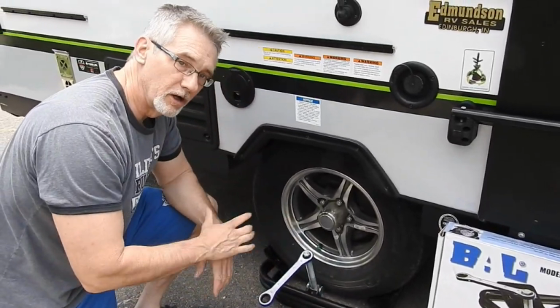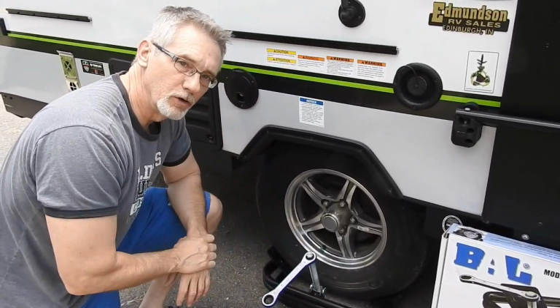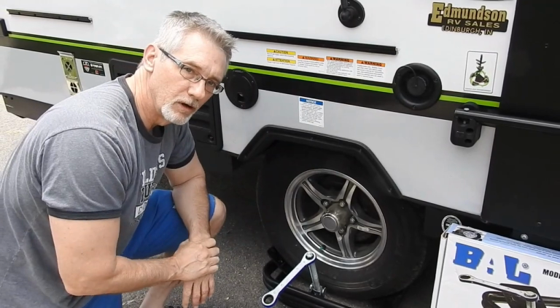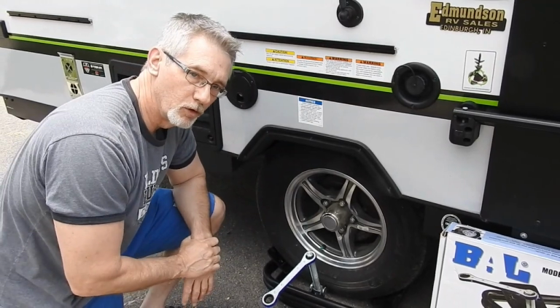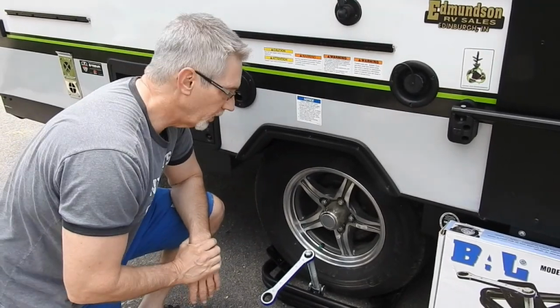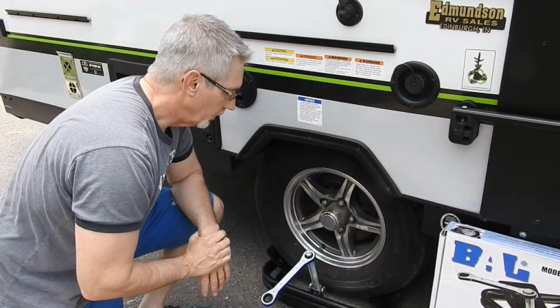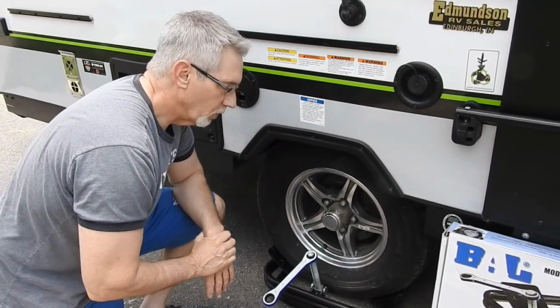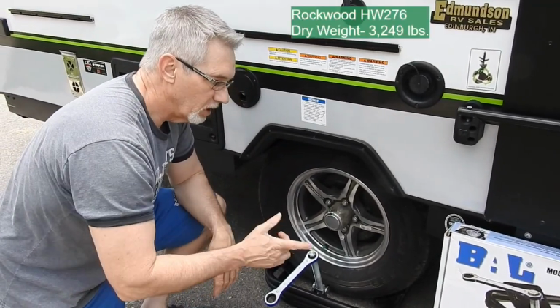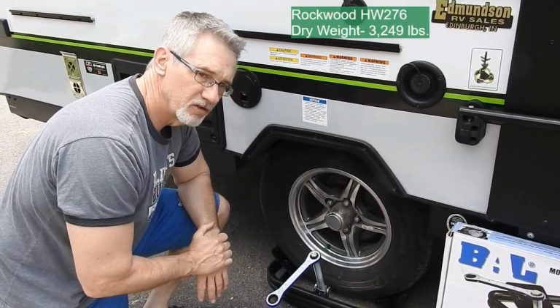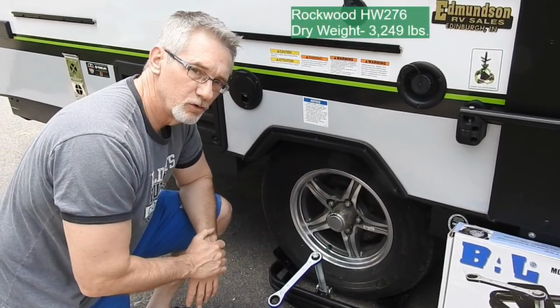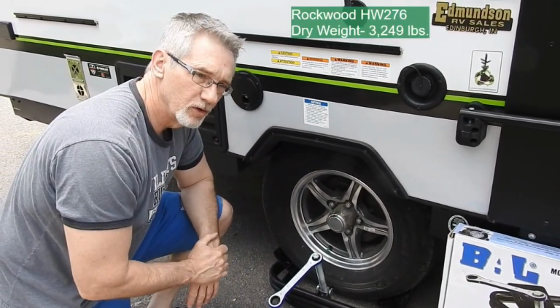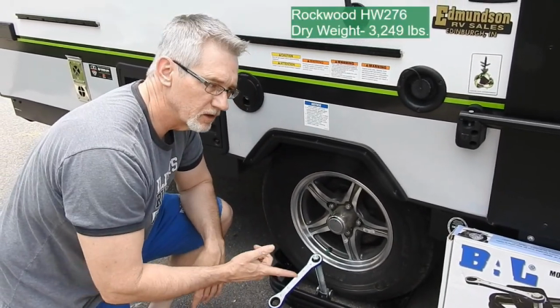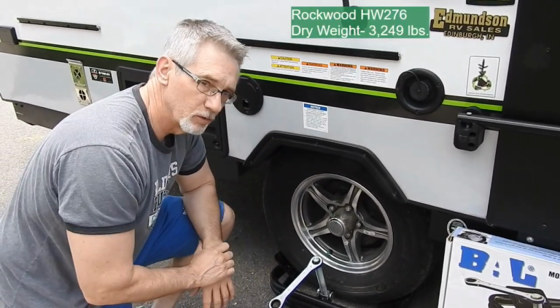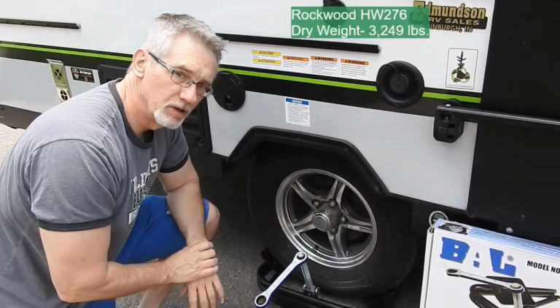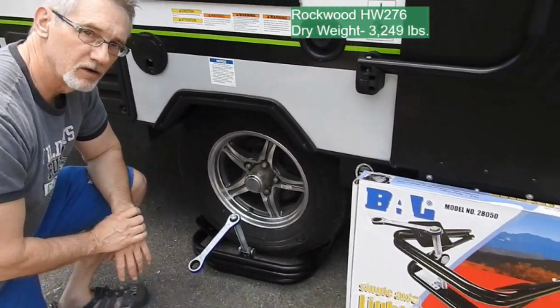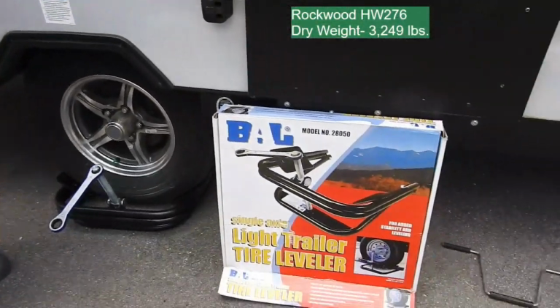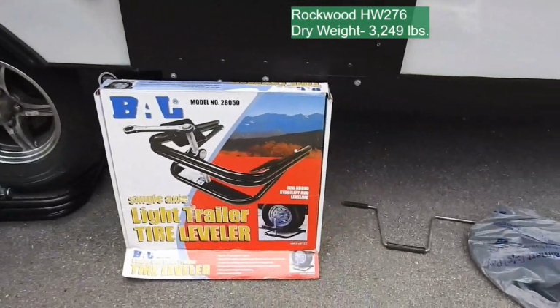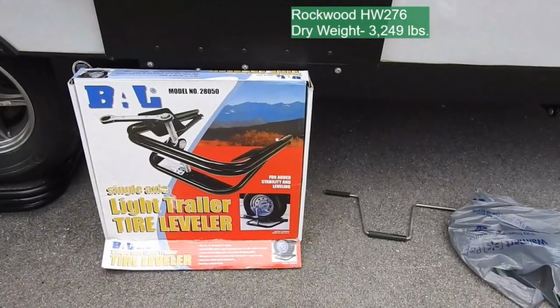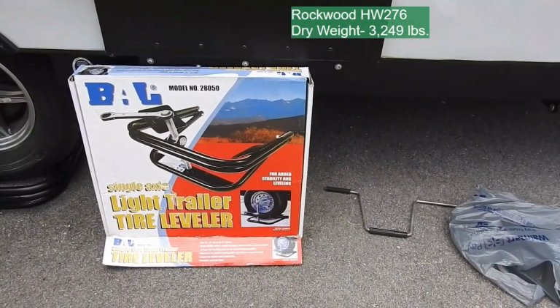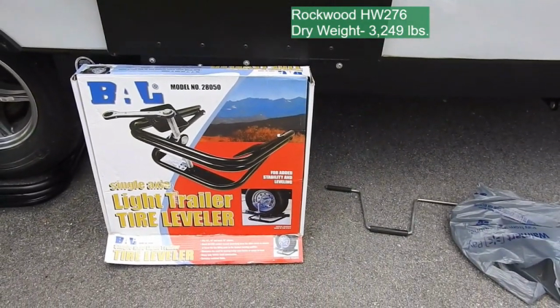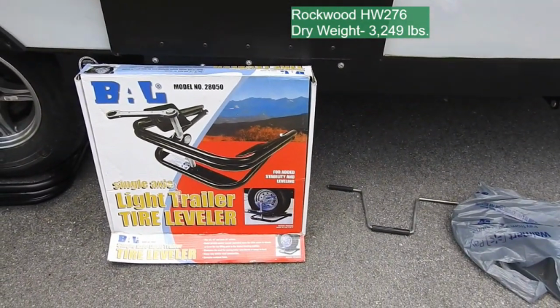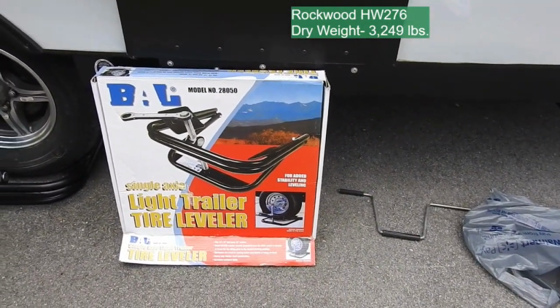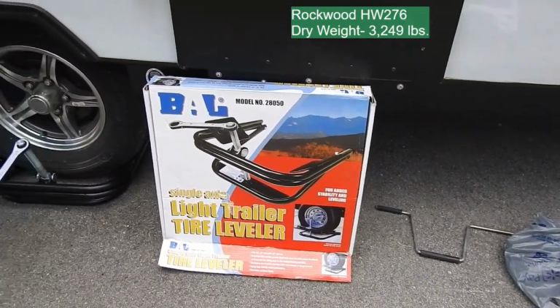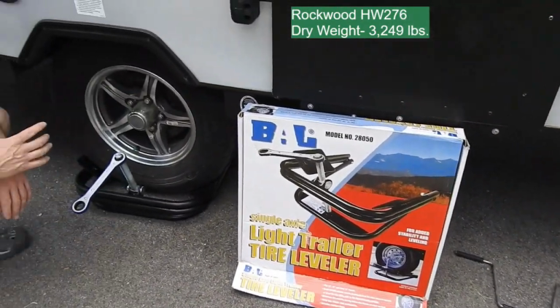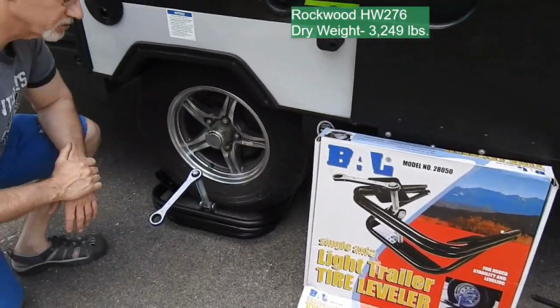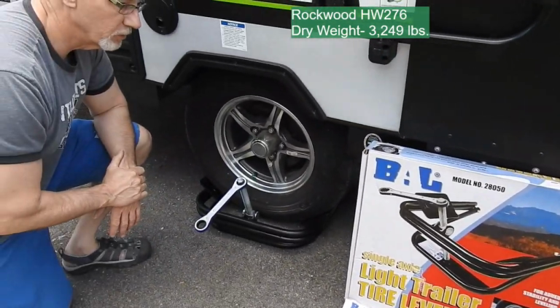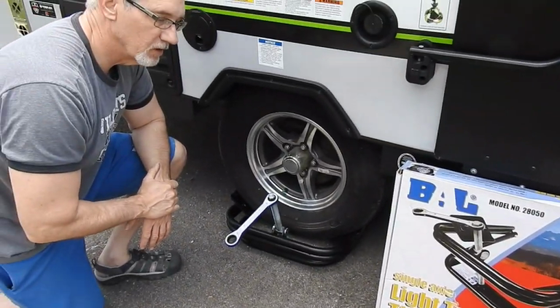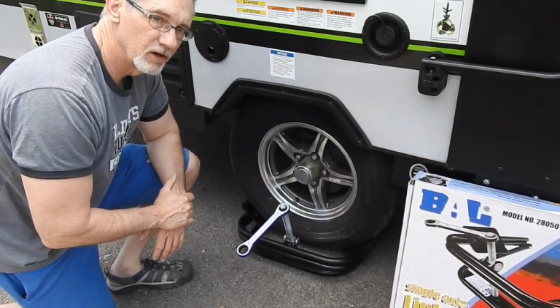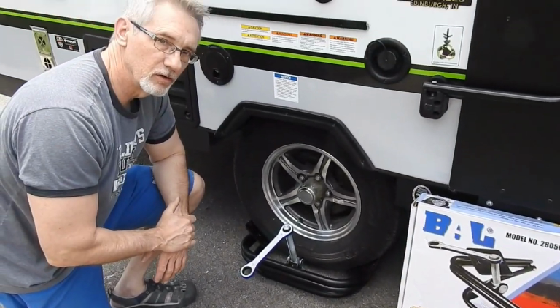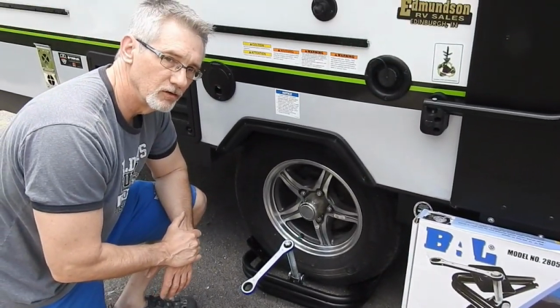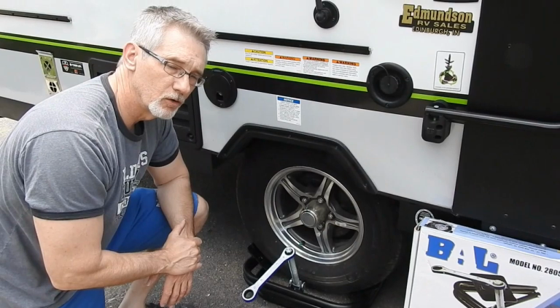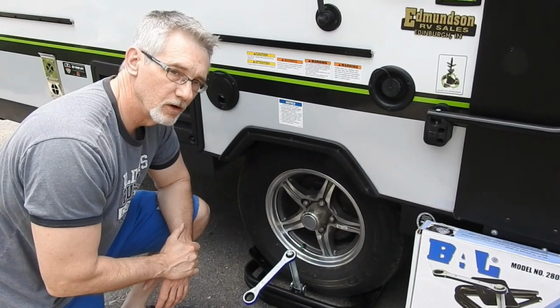Probably not fully leveled yet, but I won't bore you with that. So $60 or so — I think I got this one at one of the big box camping stores. A BAL leveler works great for this size trailer and smaller, I would say.